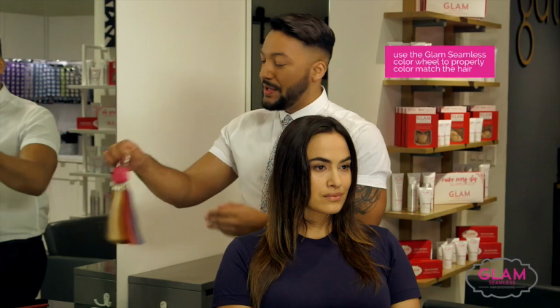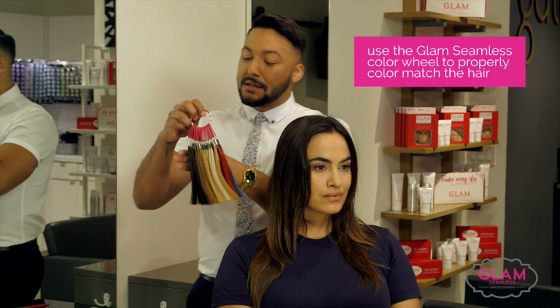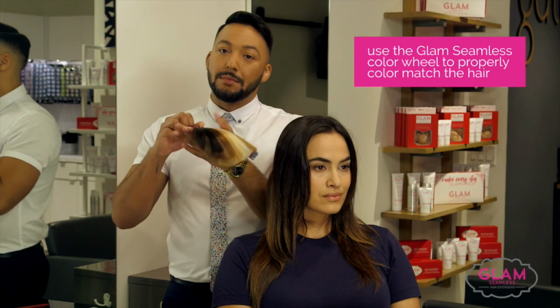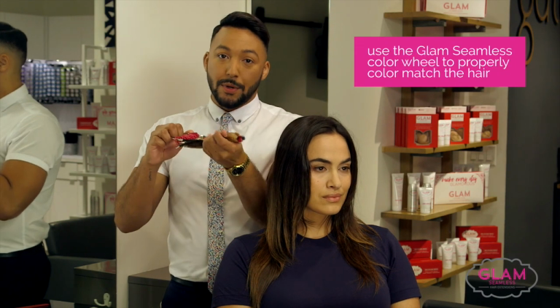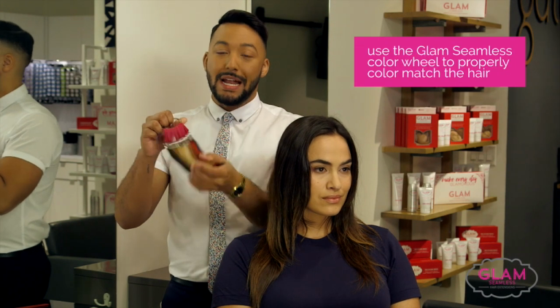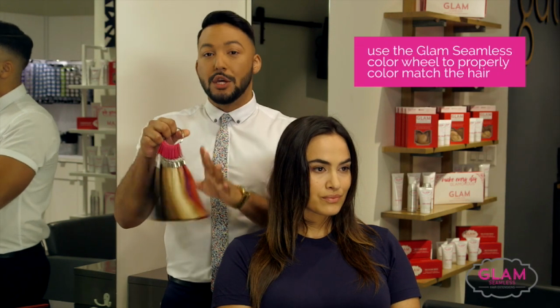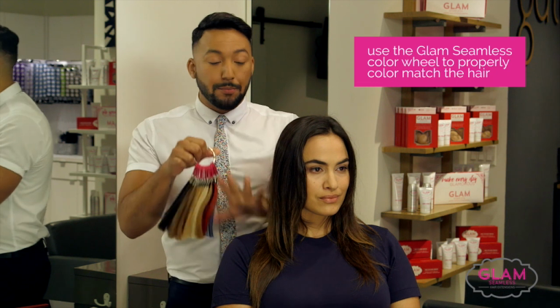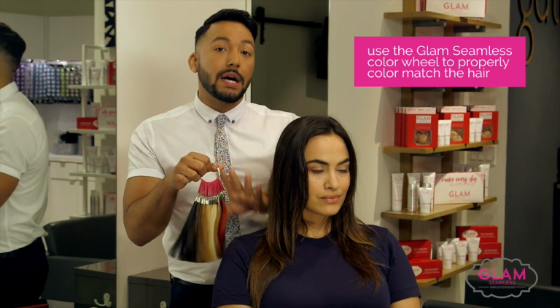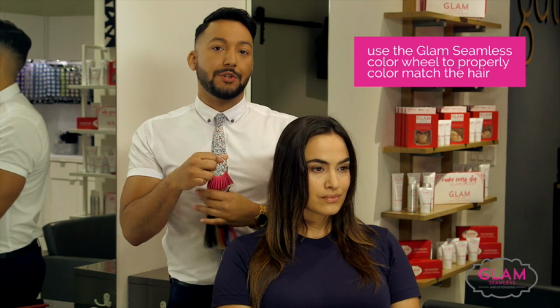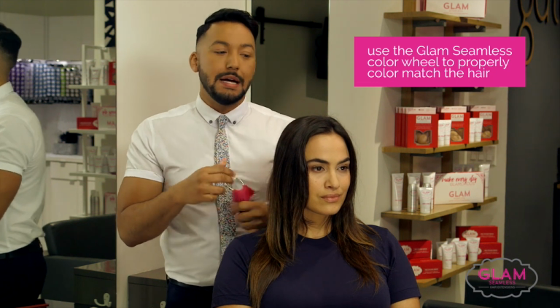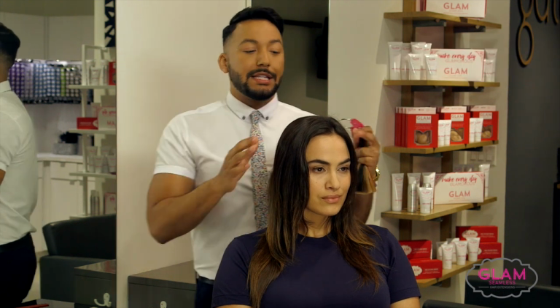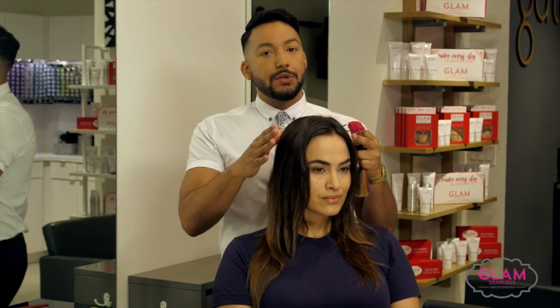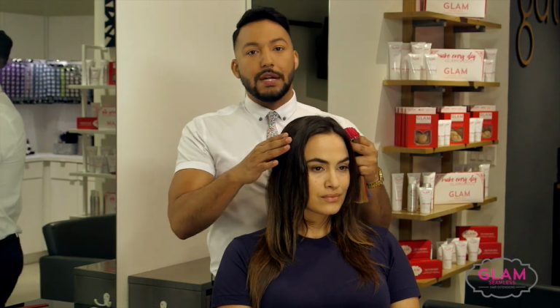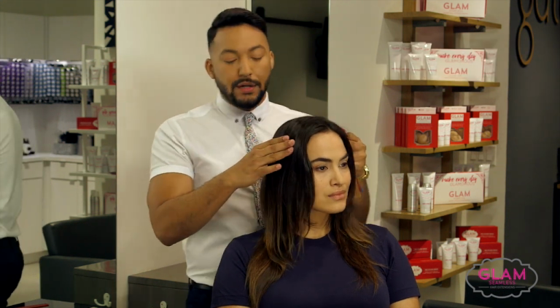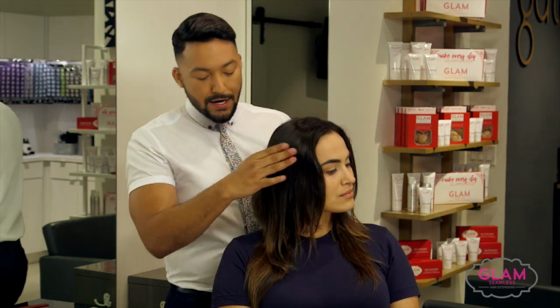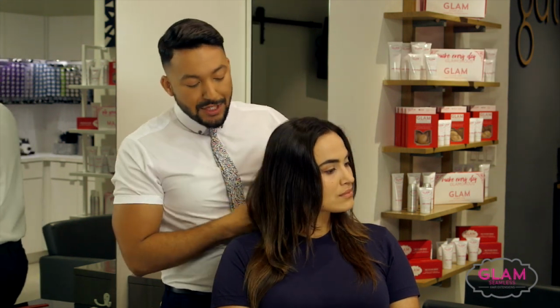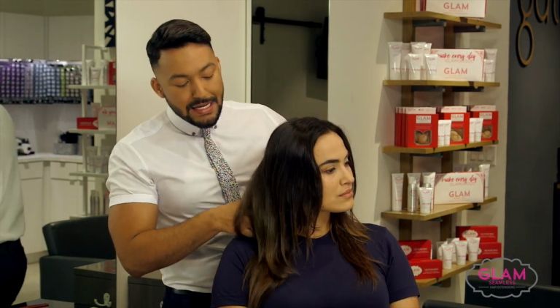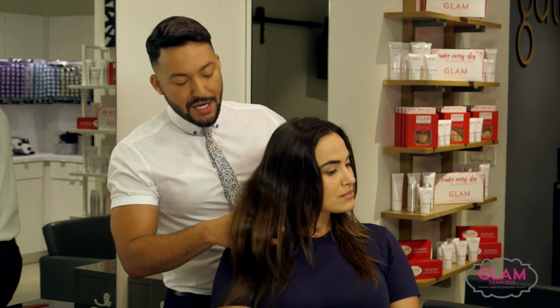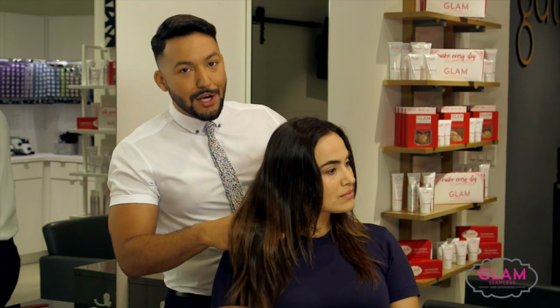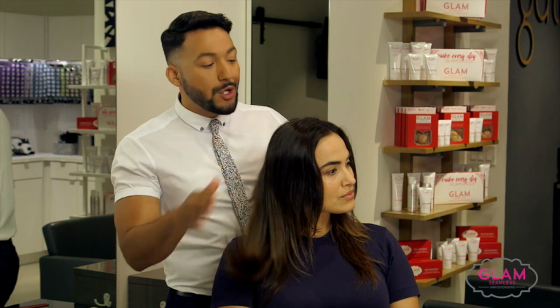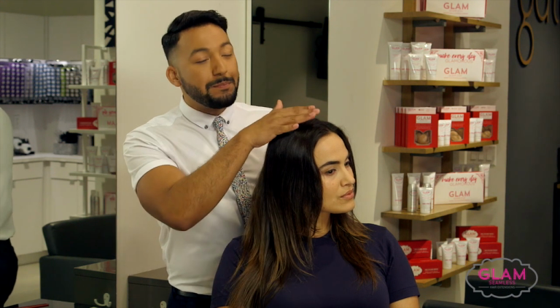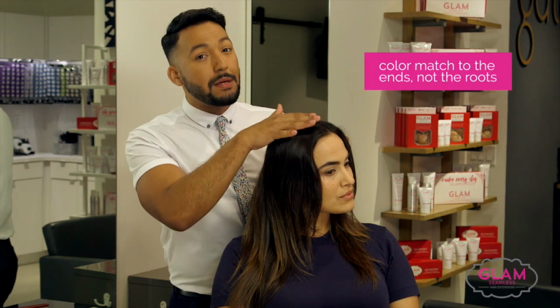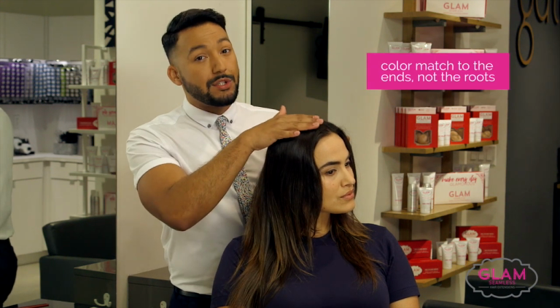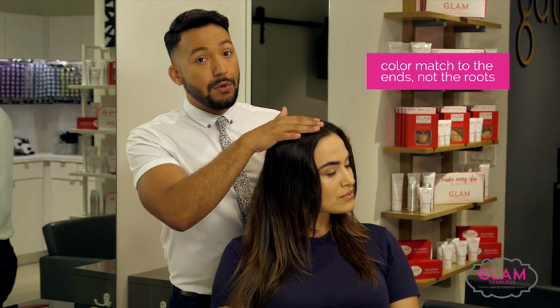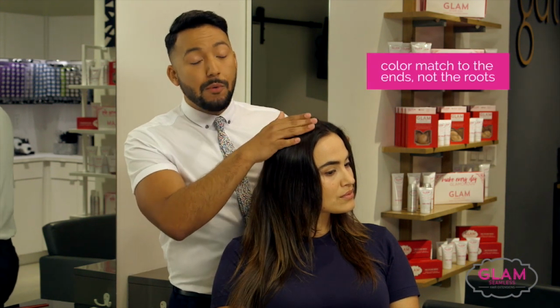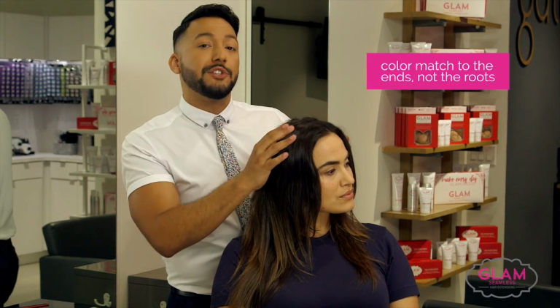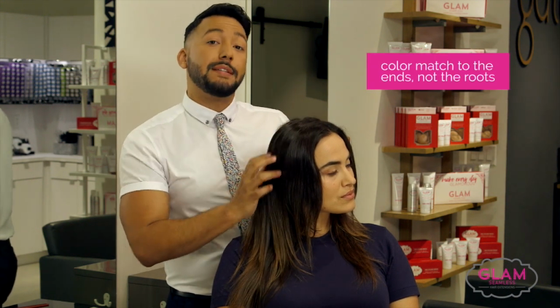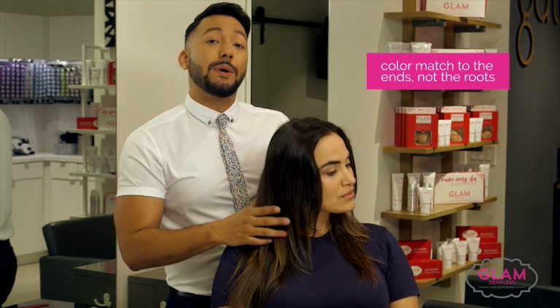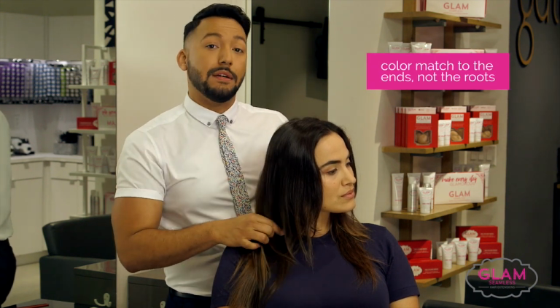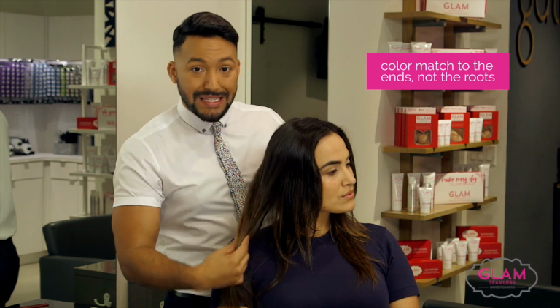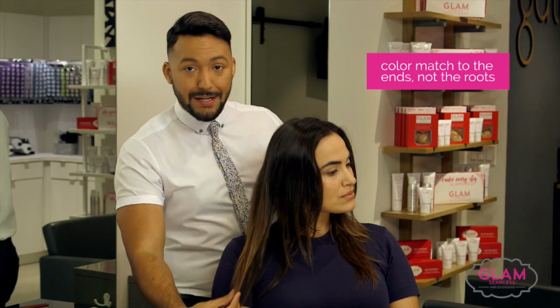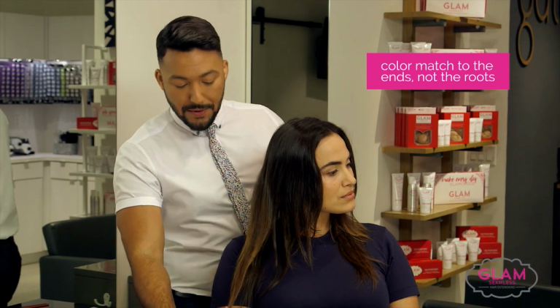This is the Glam Seamless color wheel and I'm going to use it to properly color match her hair. It's important to remember — if you look at her hair, she has many different shades, so I don't want to match it to the root. I want to match it to where the extensions are going to live, which is down here.